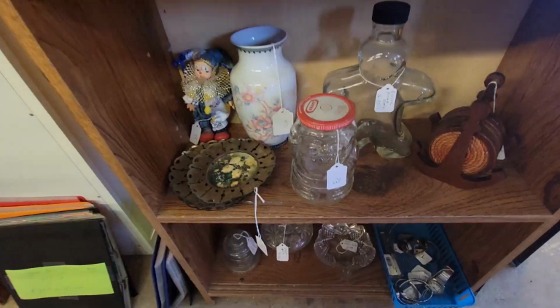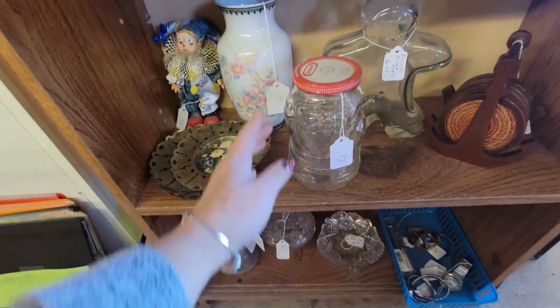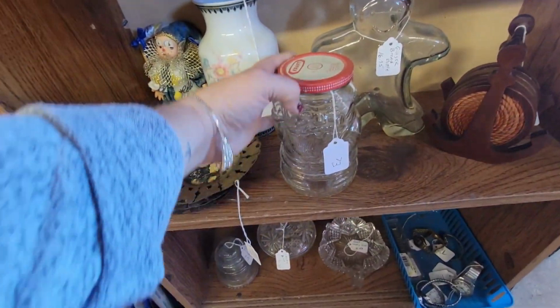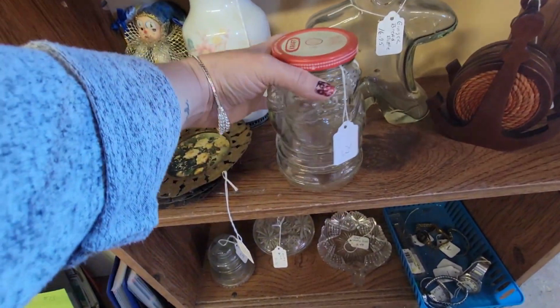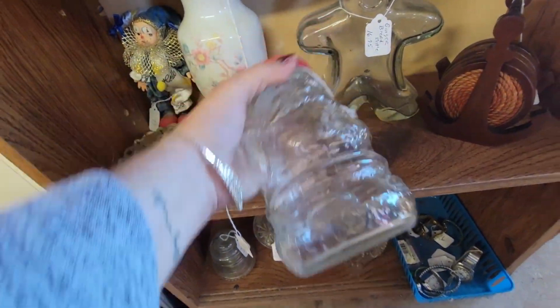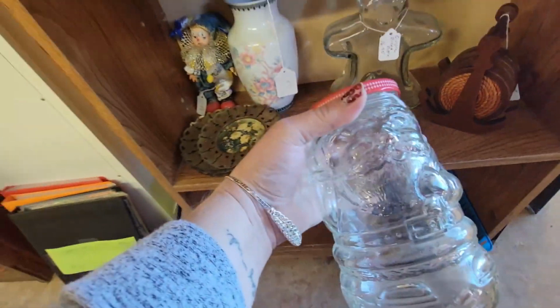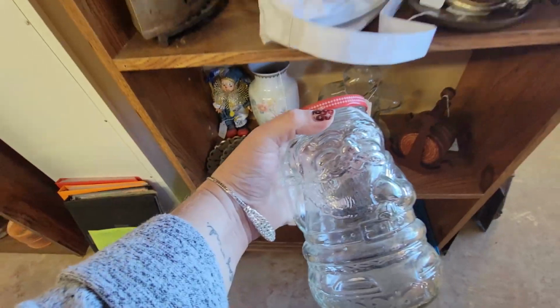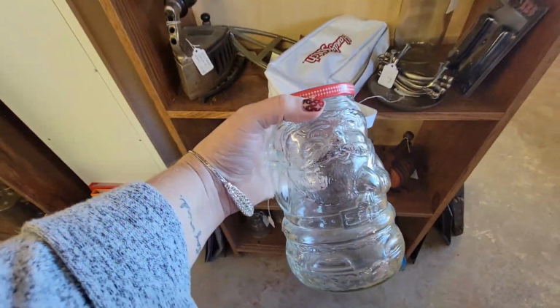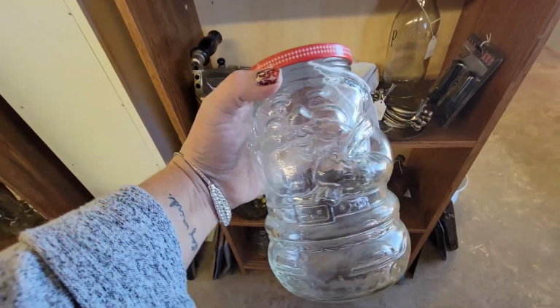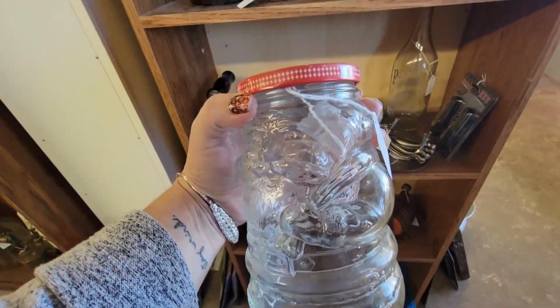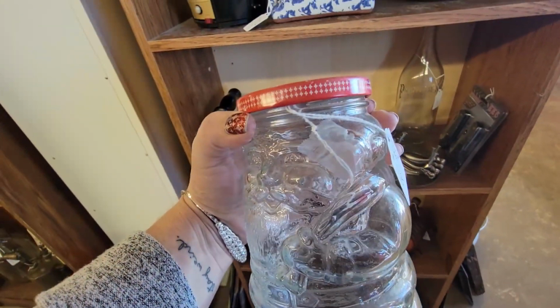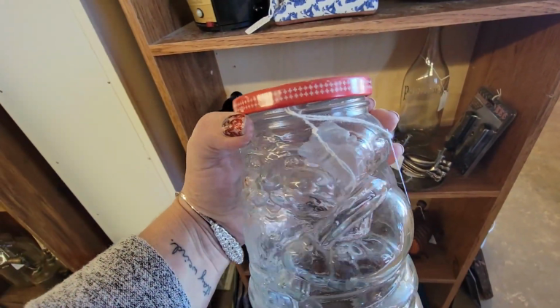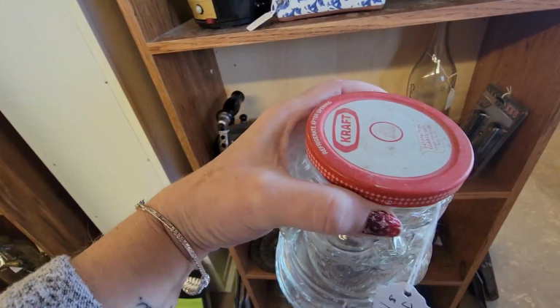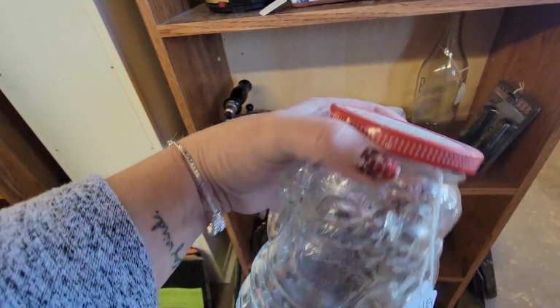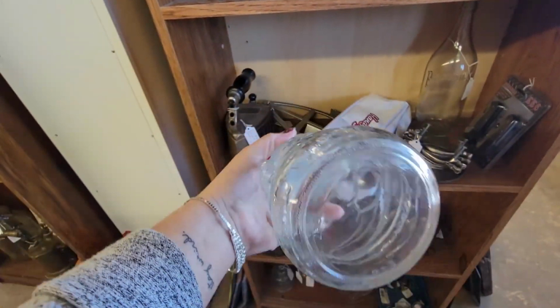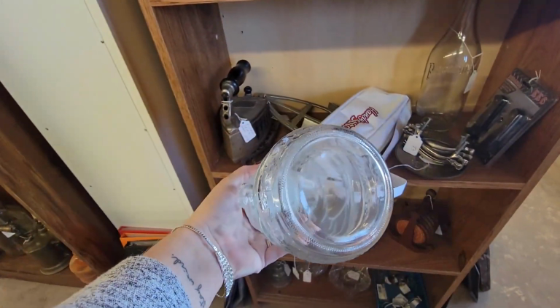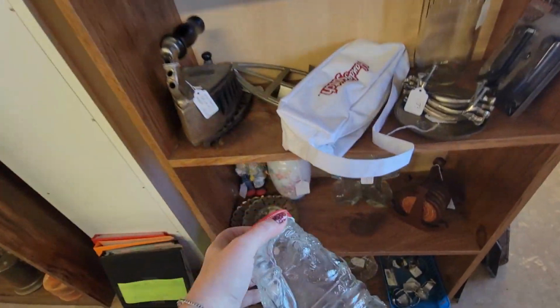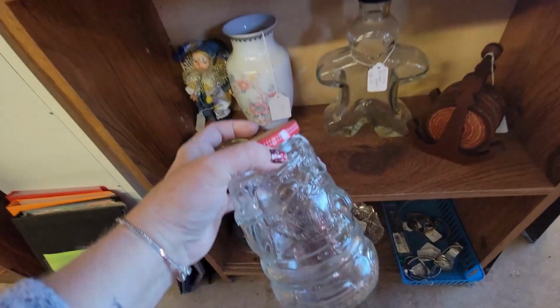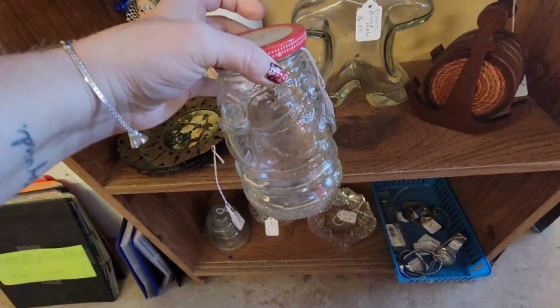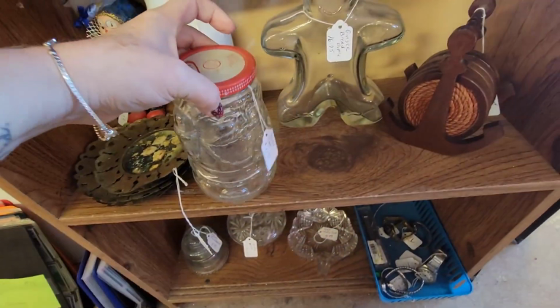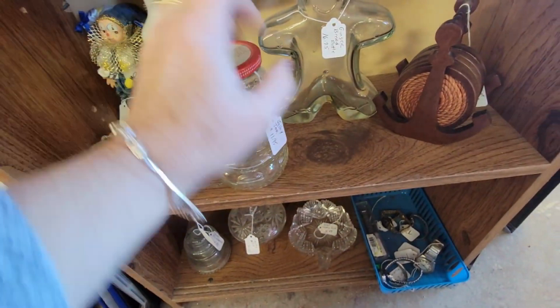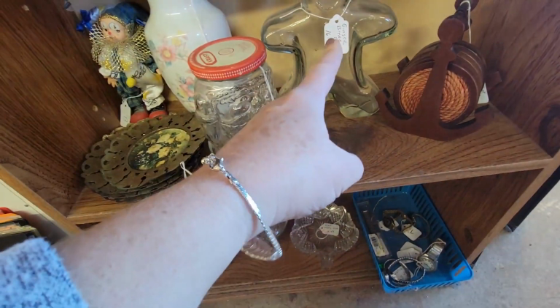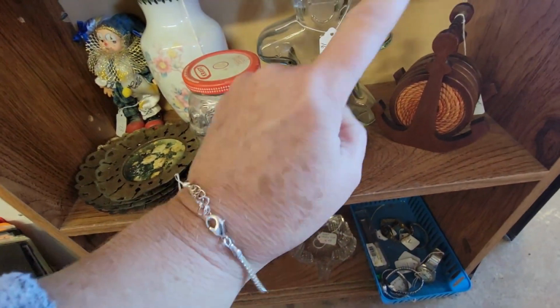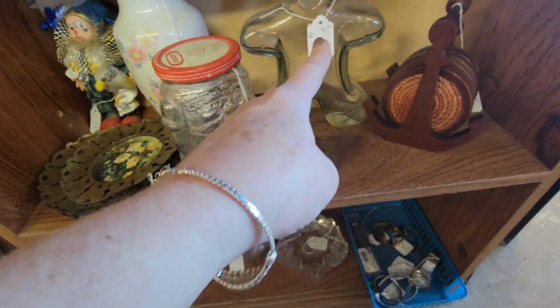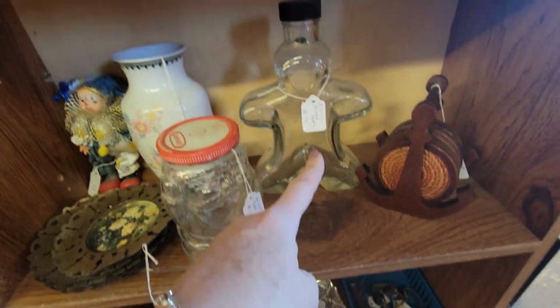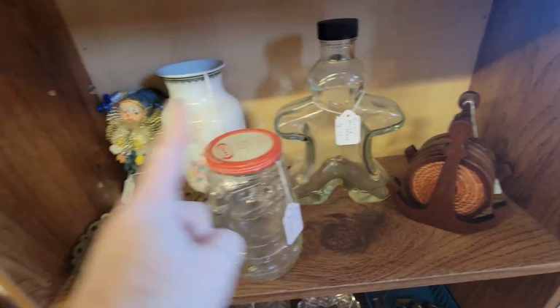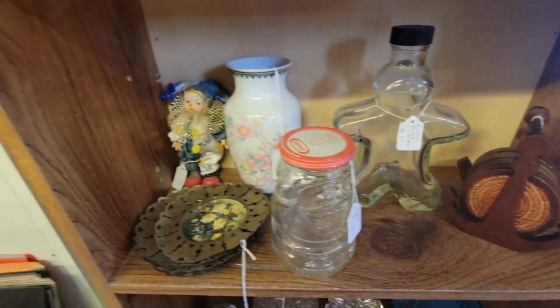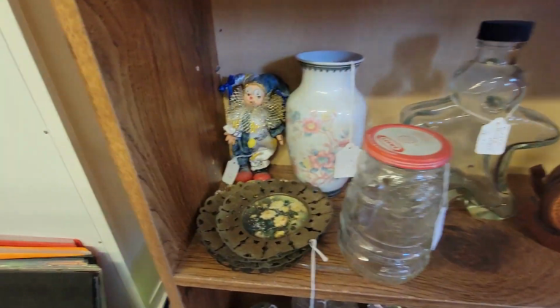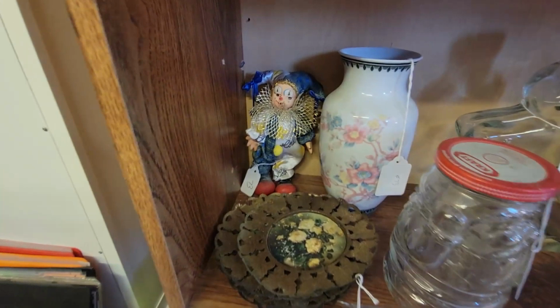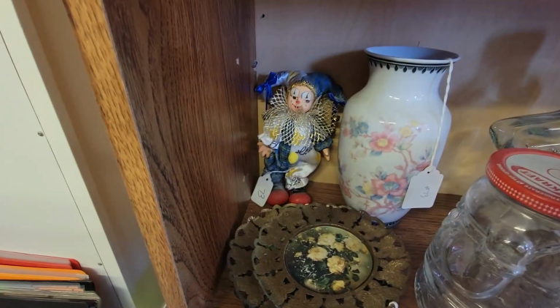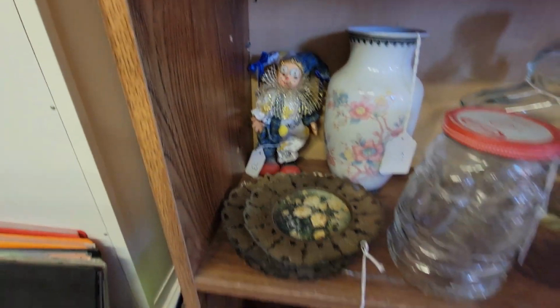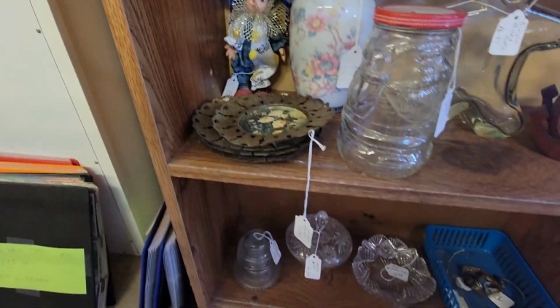Look, down here, here's Santa on a jar. He's $11.95. I don't know who made him. Oh look, there's a gingerbread man in it.